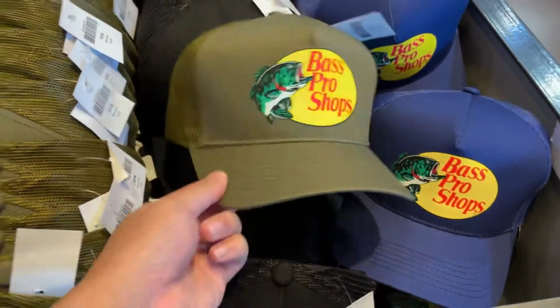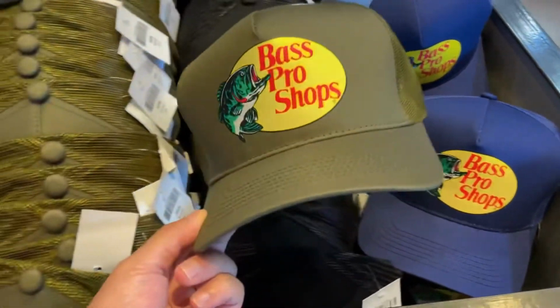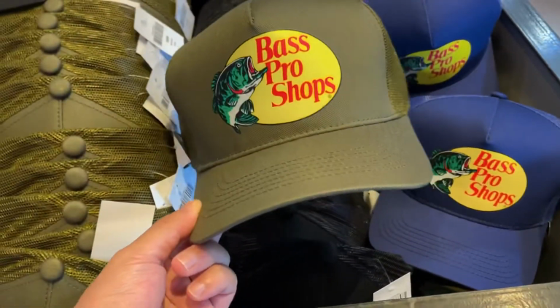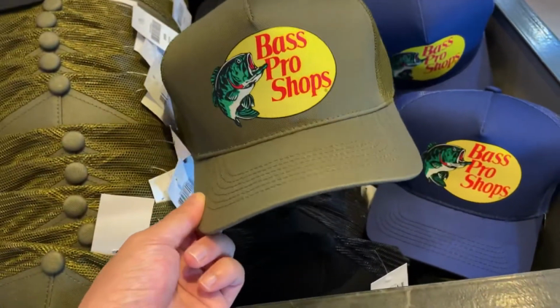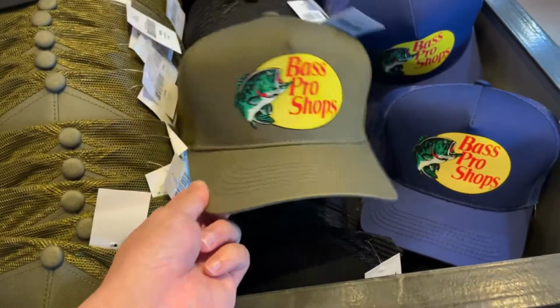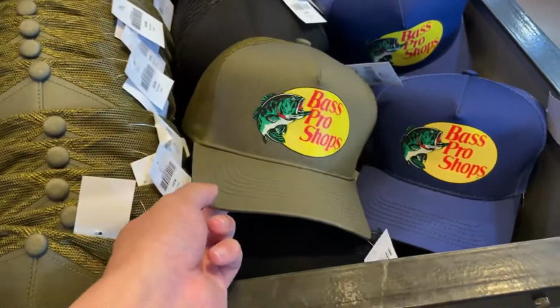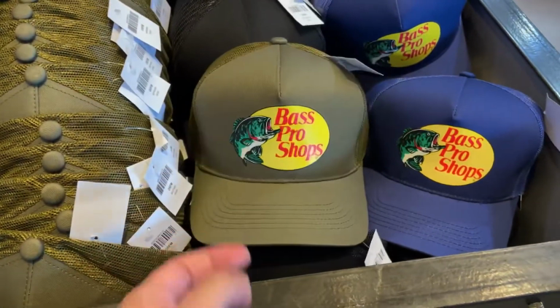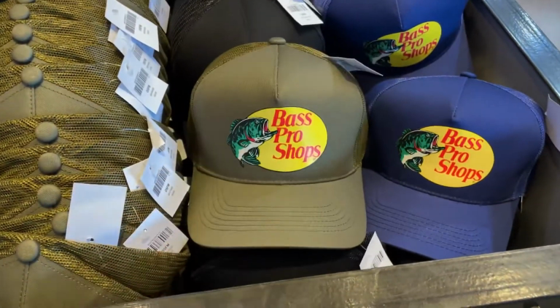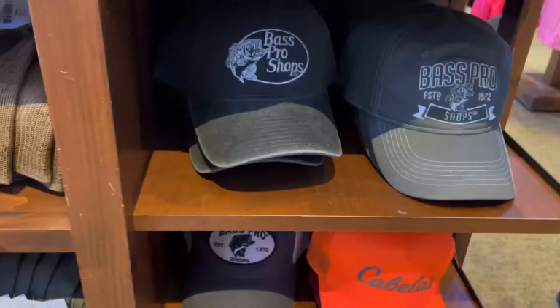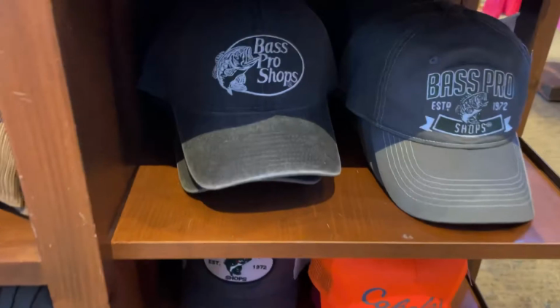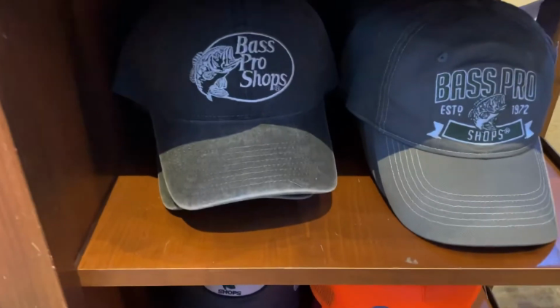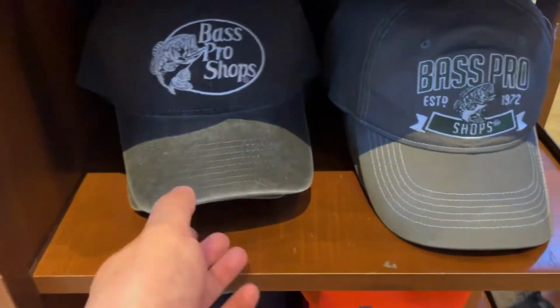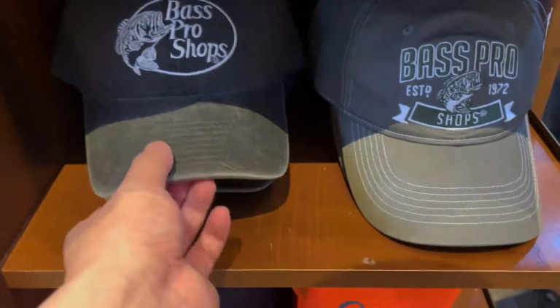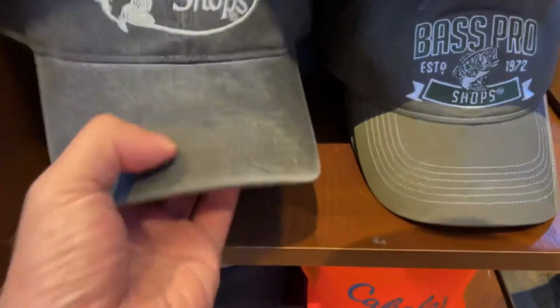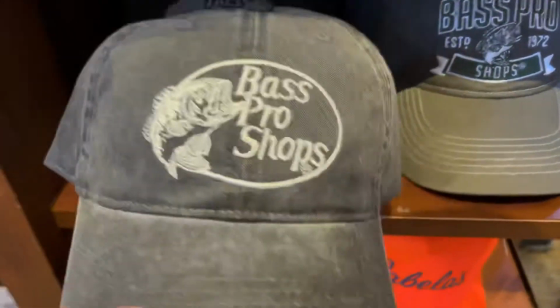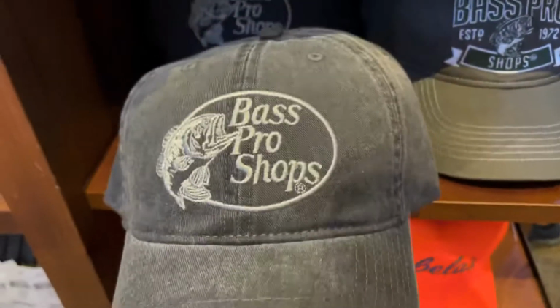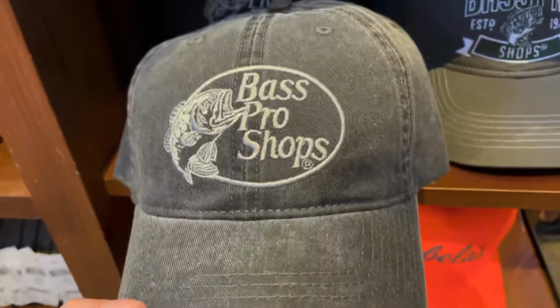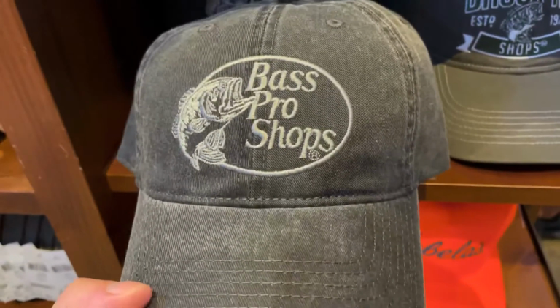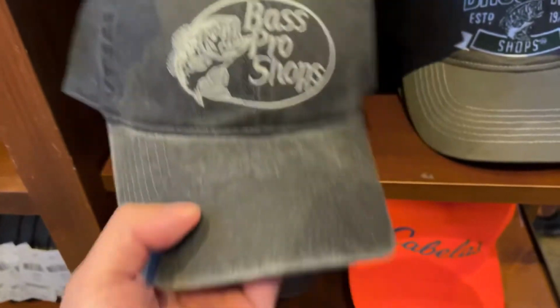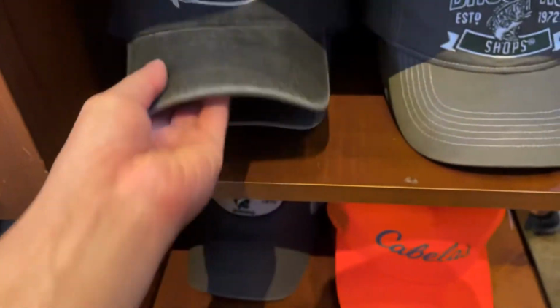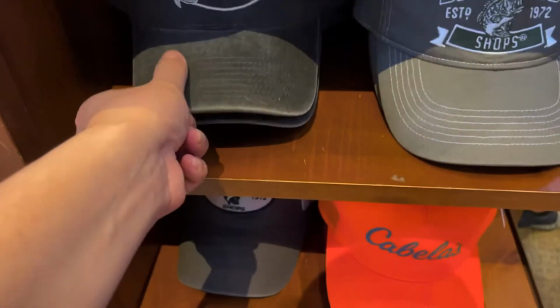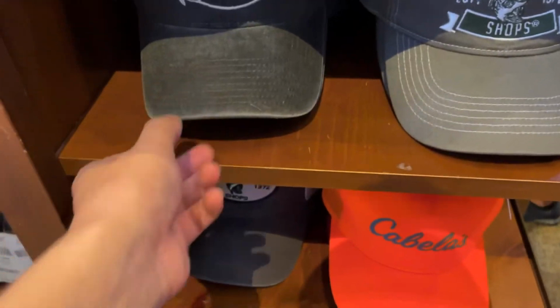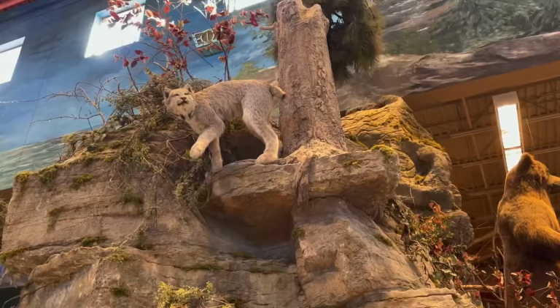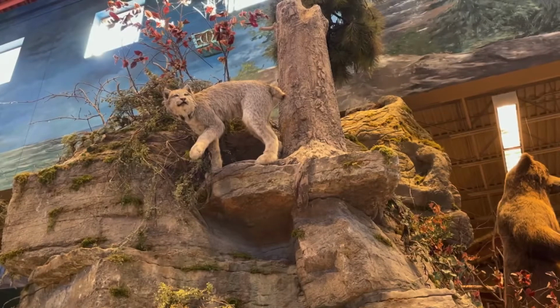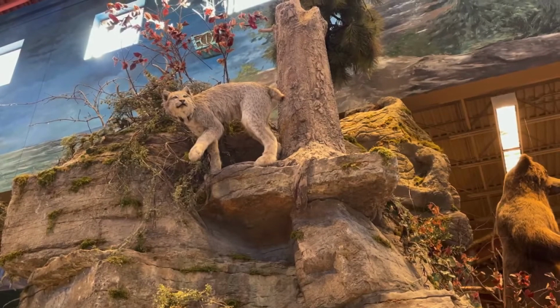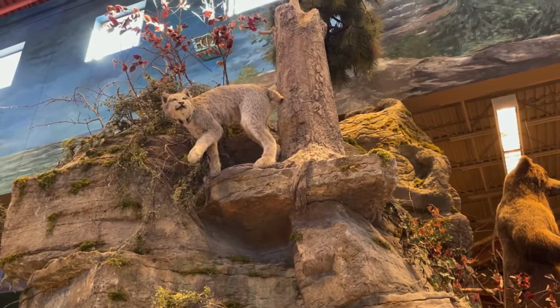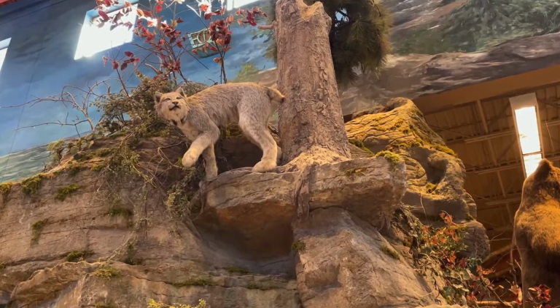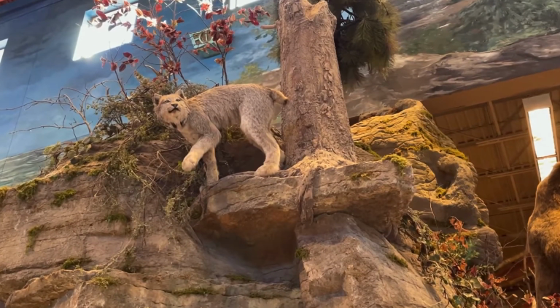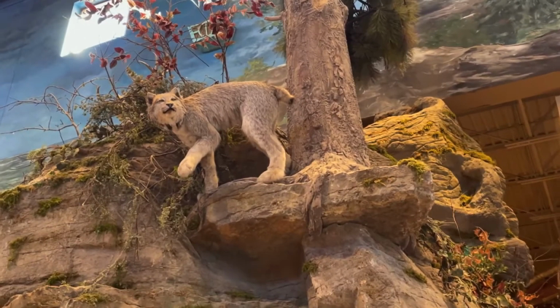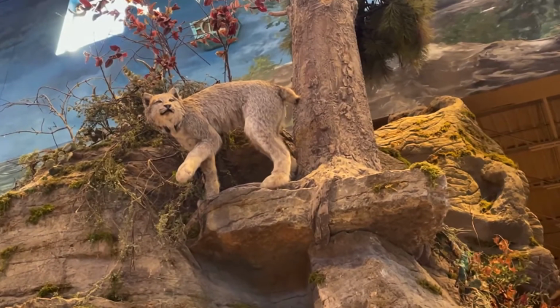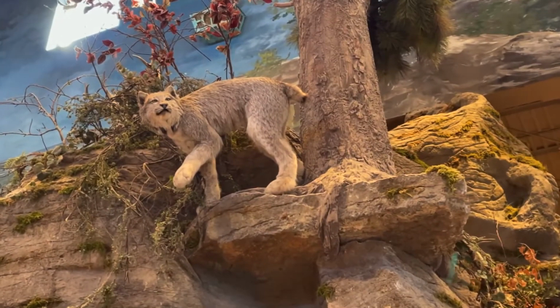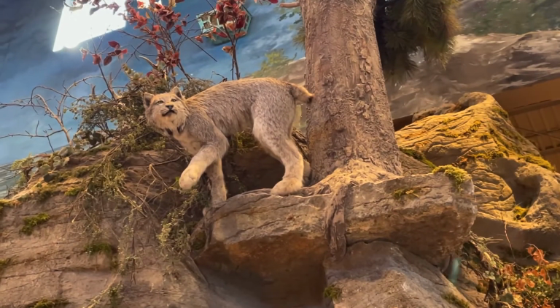That's a recap for Vaughan Mills today. Didn't get a chance to go into the Nike outlet store — the lineup was way too crazy, and I already know they're not gonna have too much good stuff in there. So that's it — didn't buy any shoes, but I bought two hats.